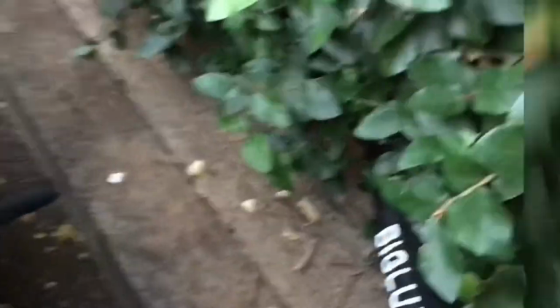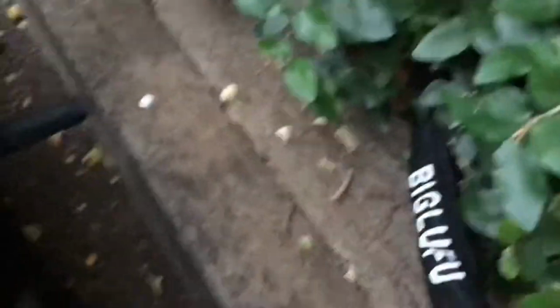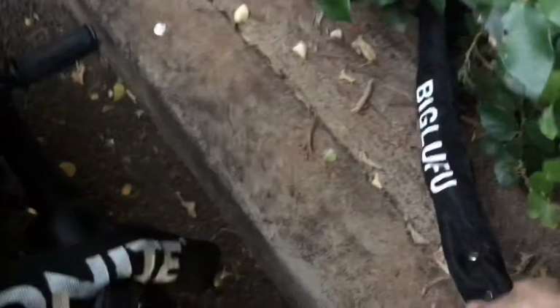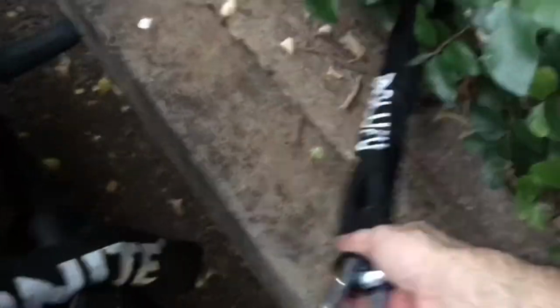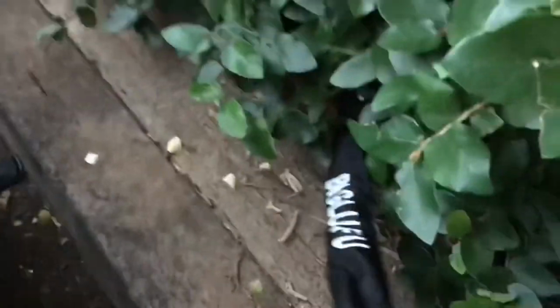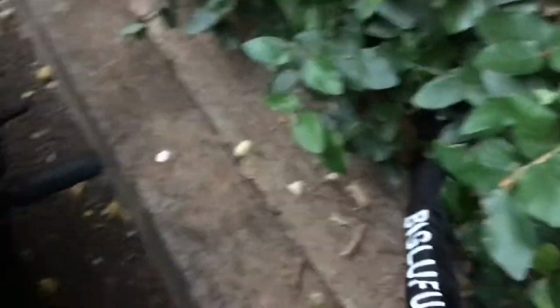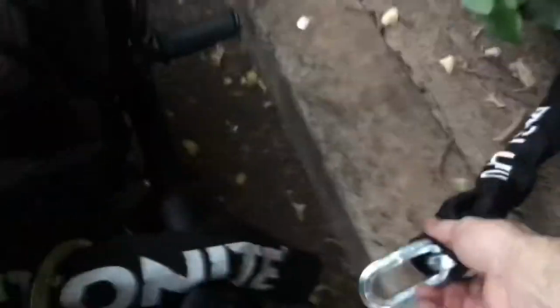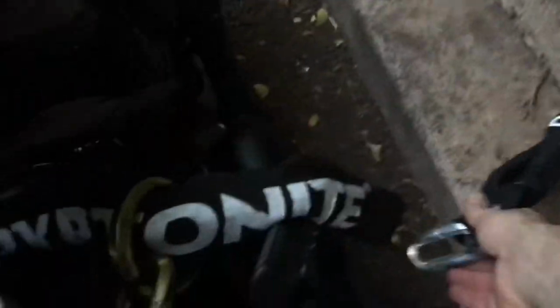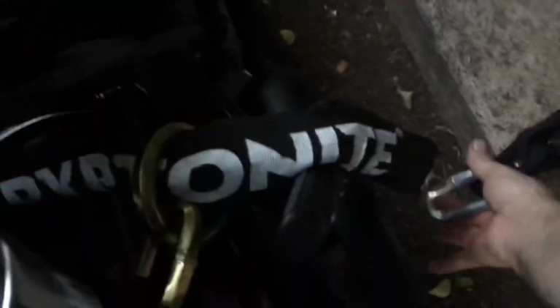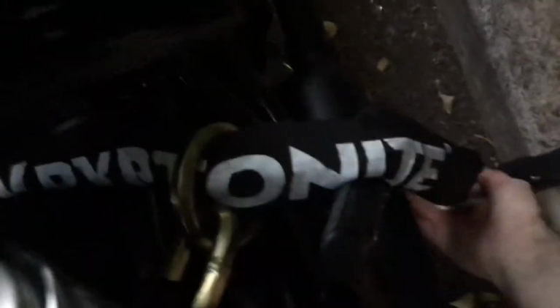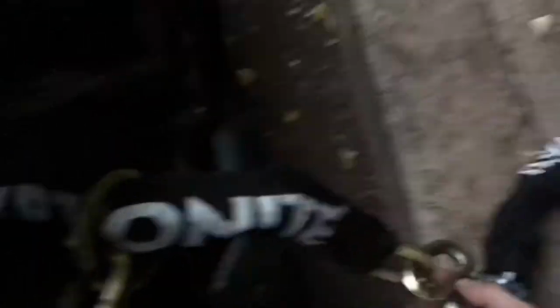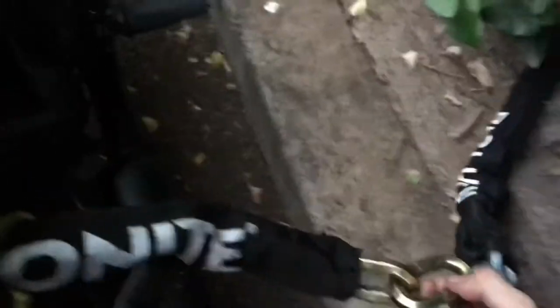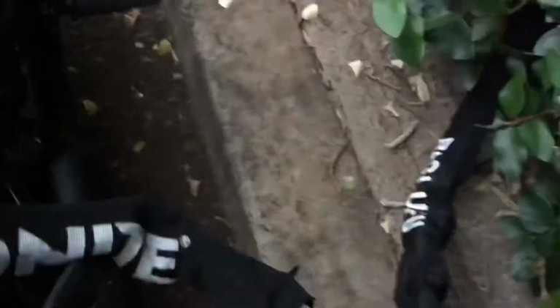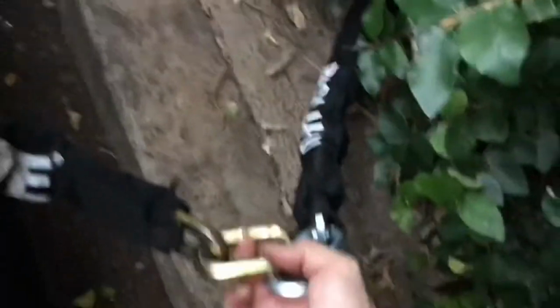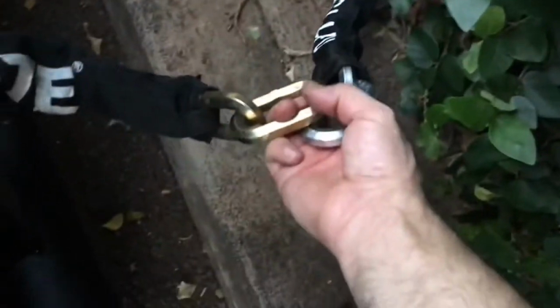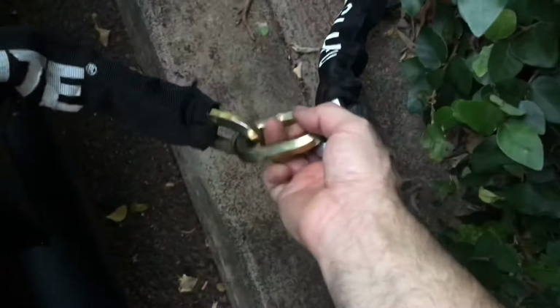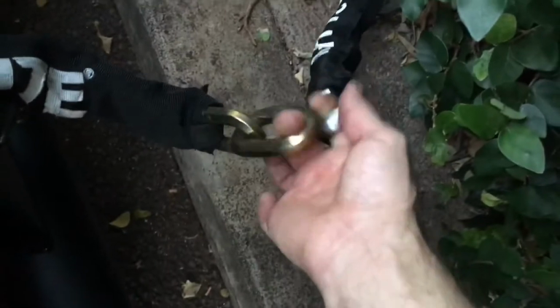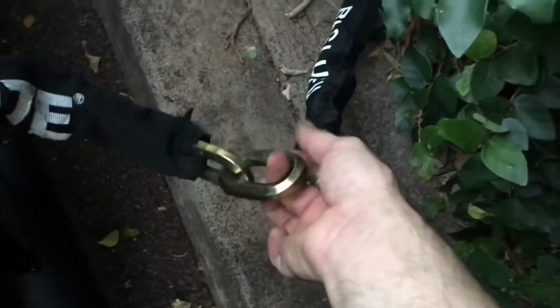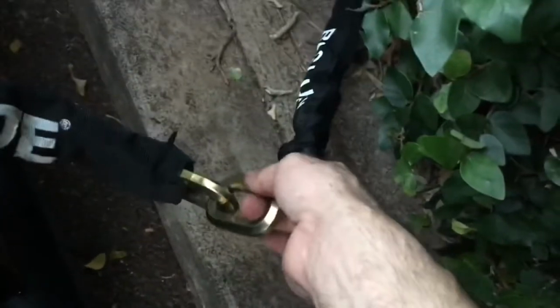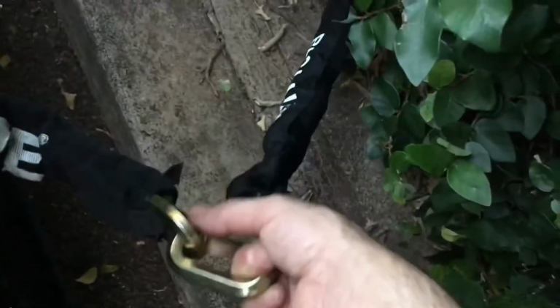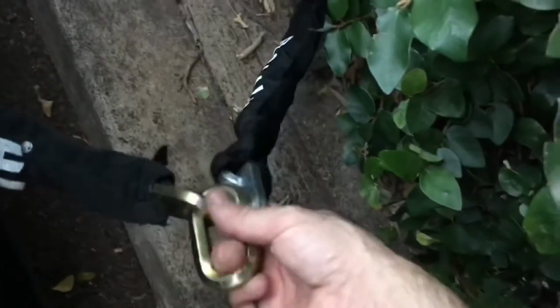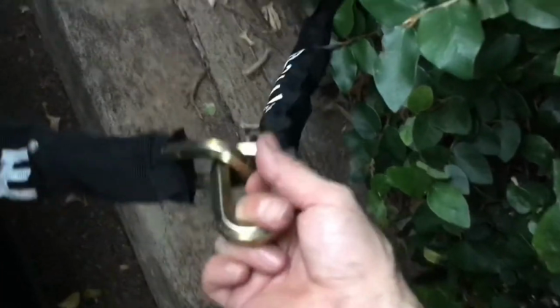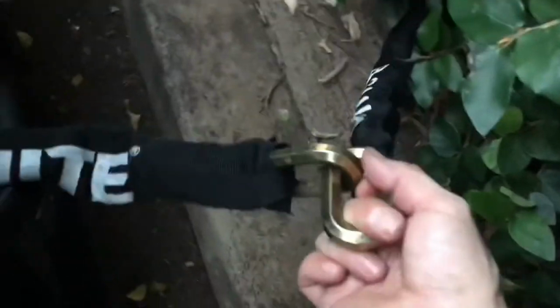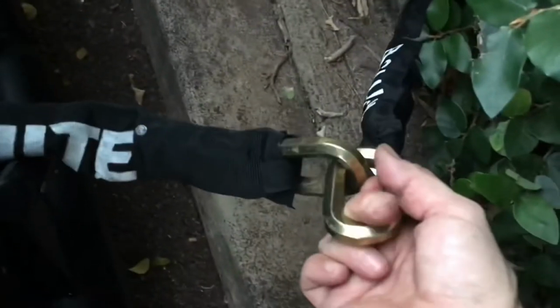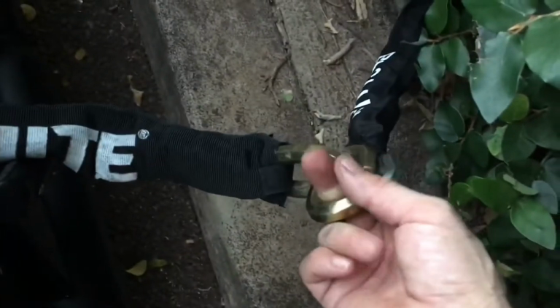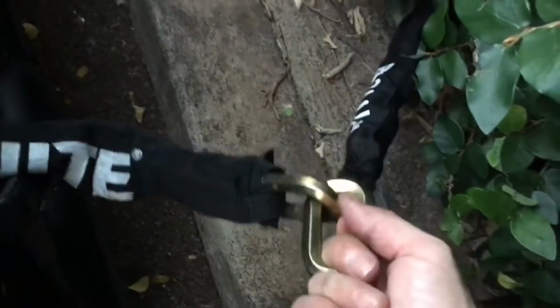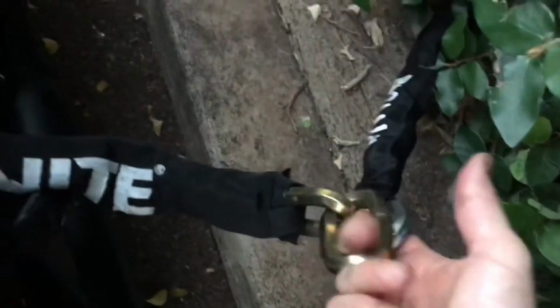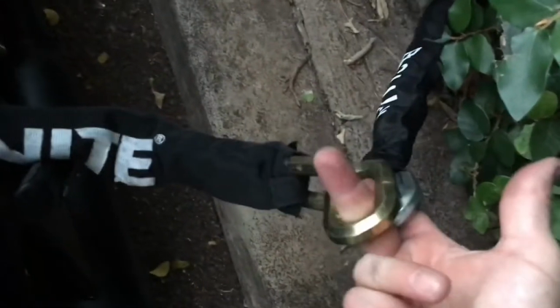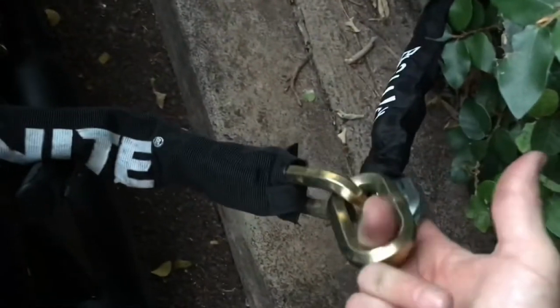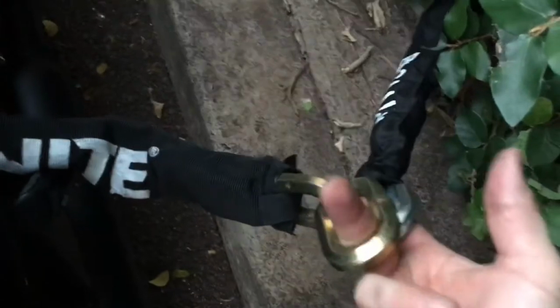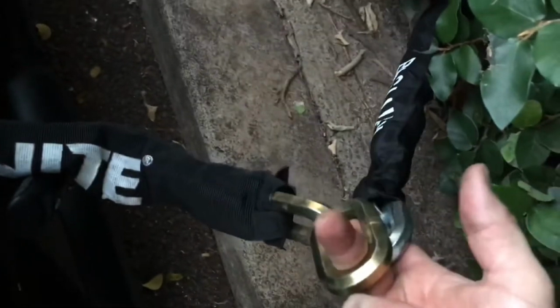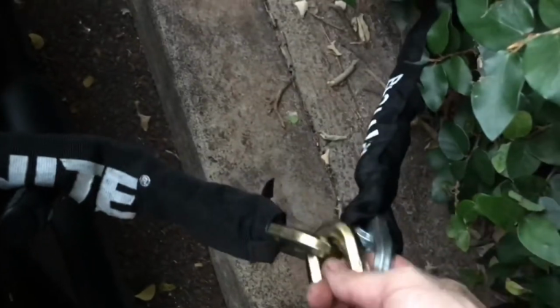To make it more secure, I use both locks to secure the chains together. Now, any lock can be defeated, but it takes time. And the more locks you have, the more time it will take a would-be thief to steal your bike.